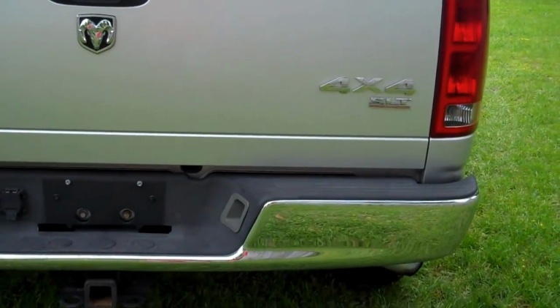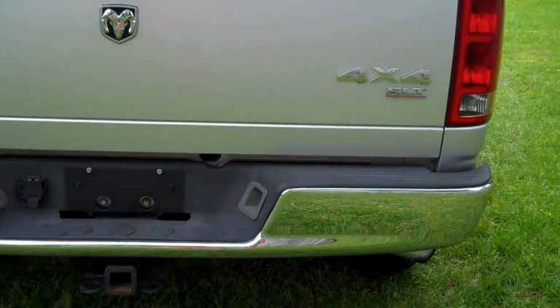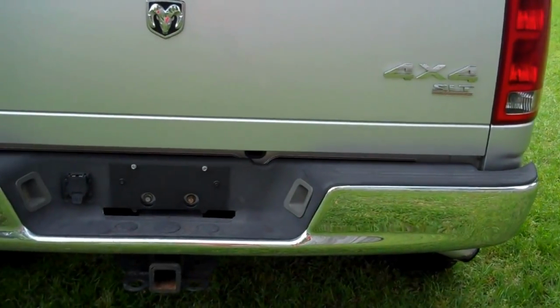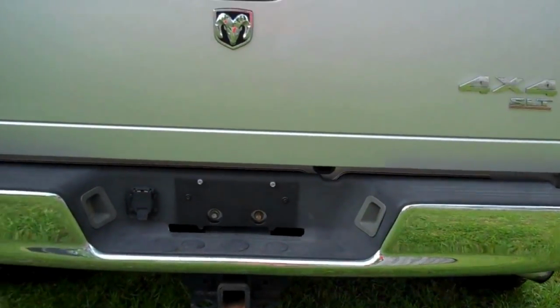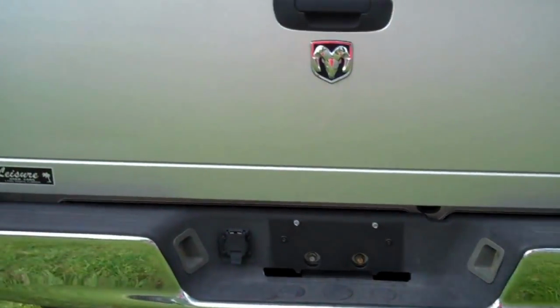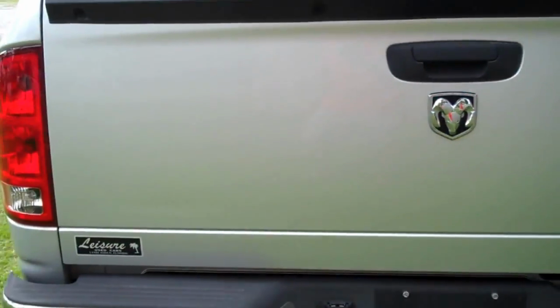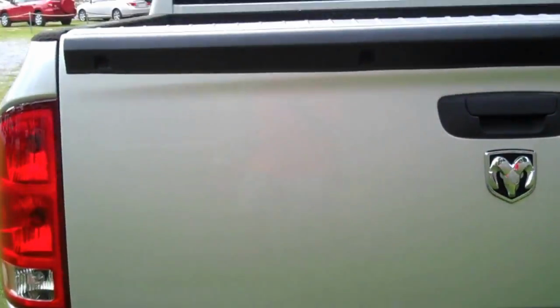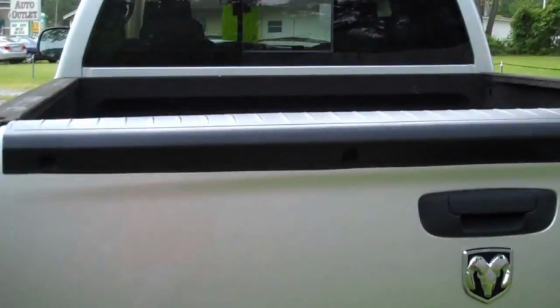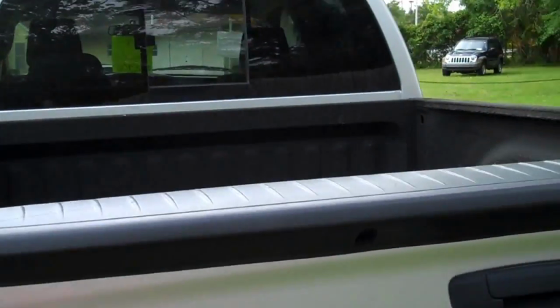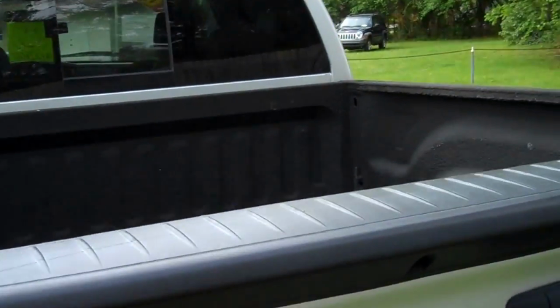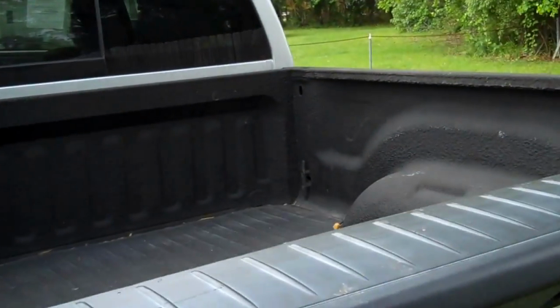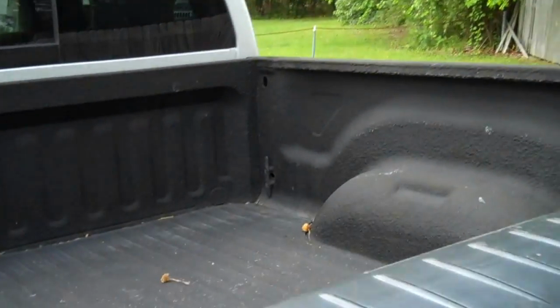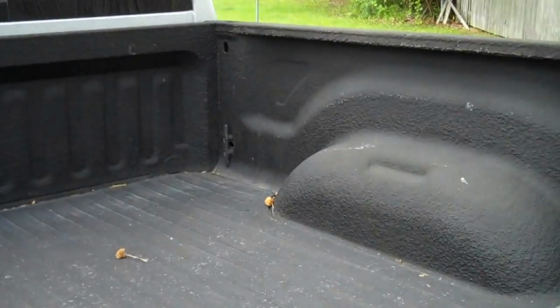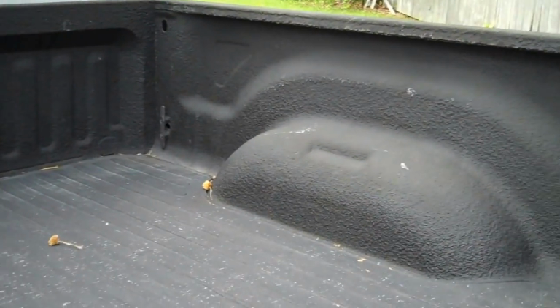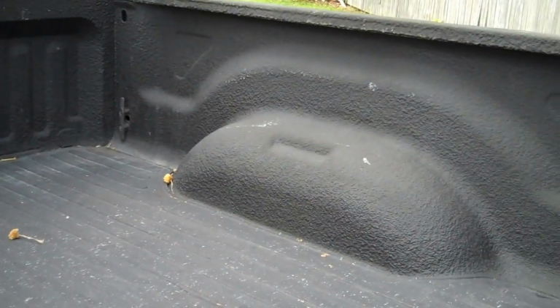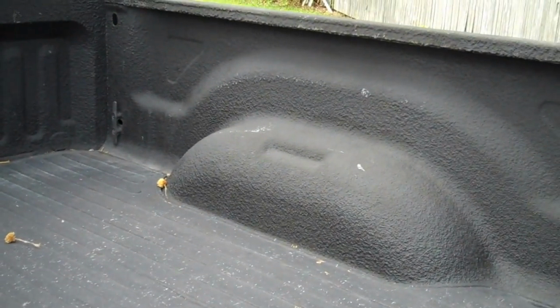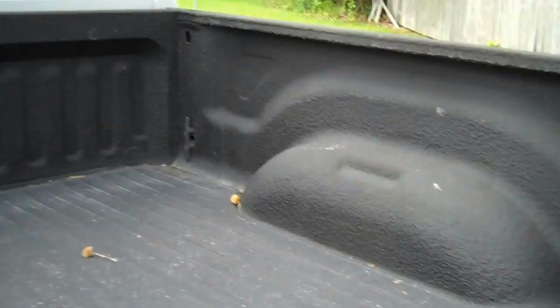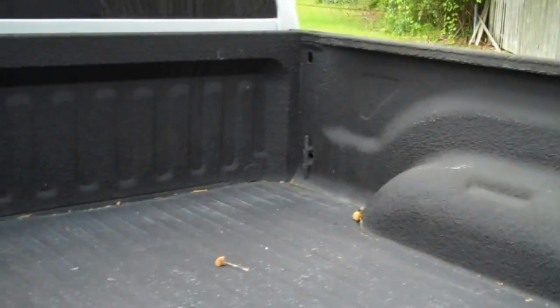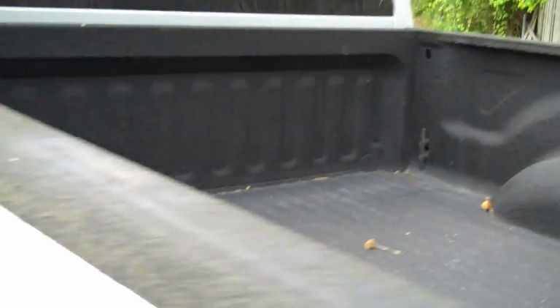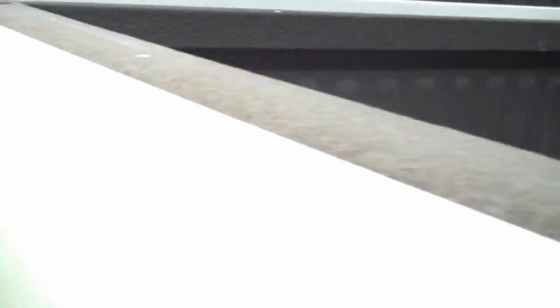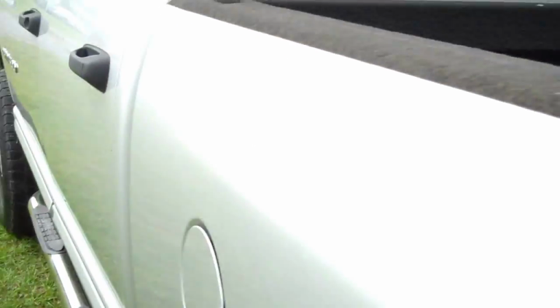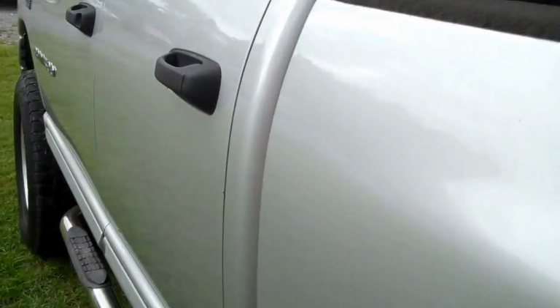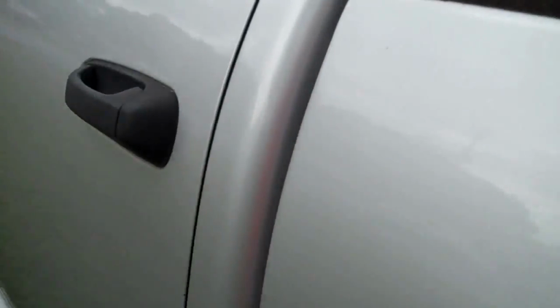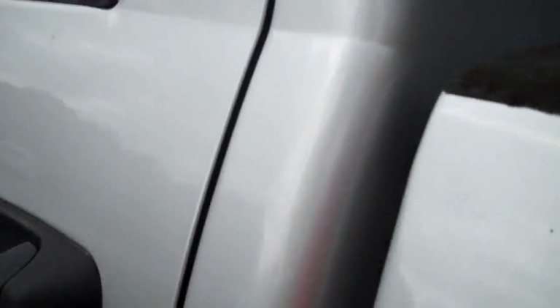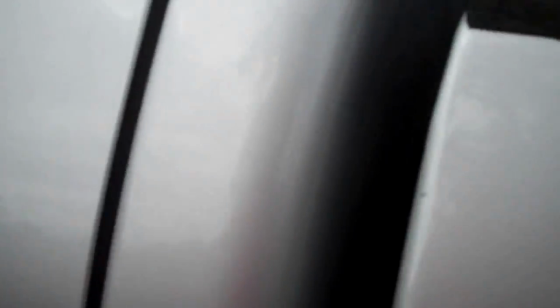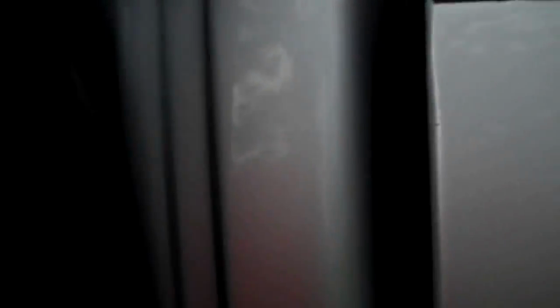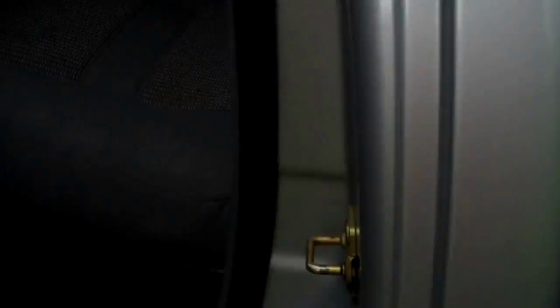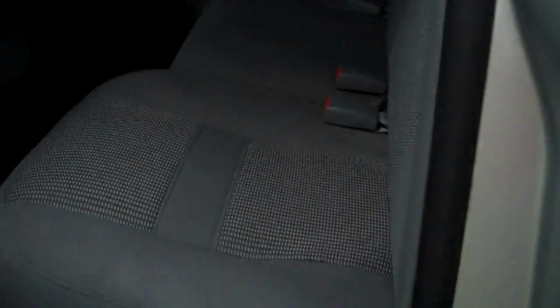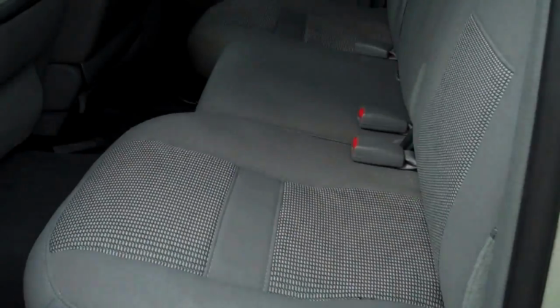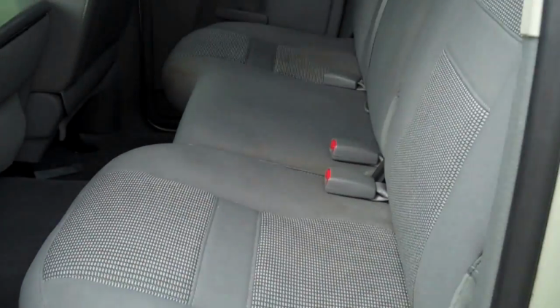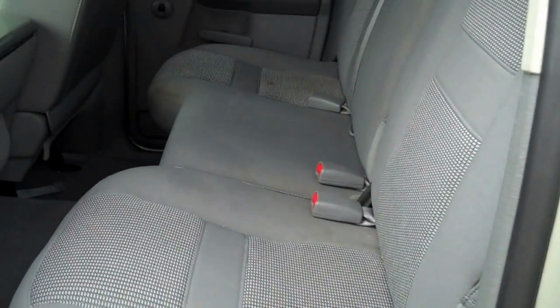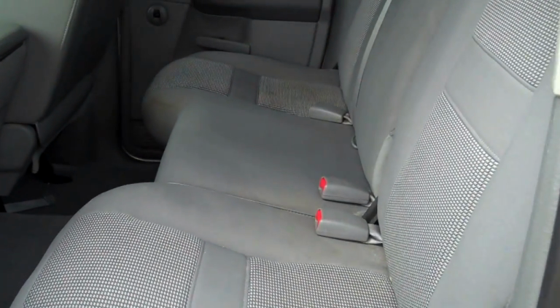It does have a two-inch receiver and a spray-in bed liner and a bed liner mat. Back seat on the truck looks awesome.